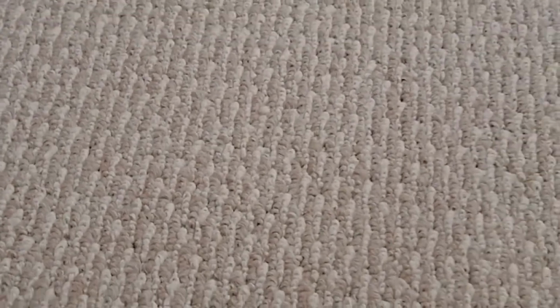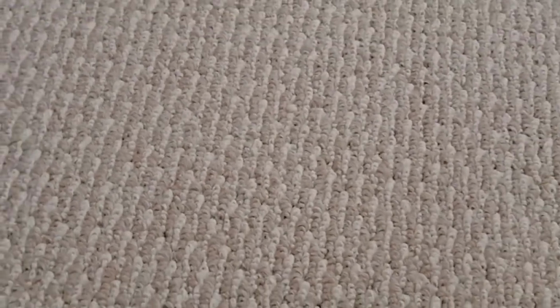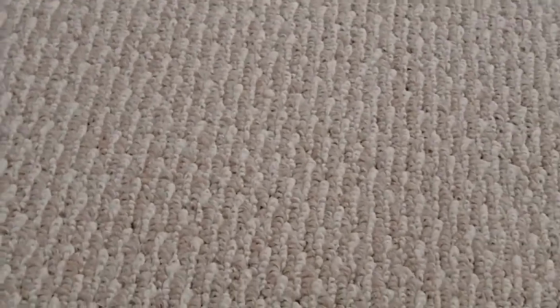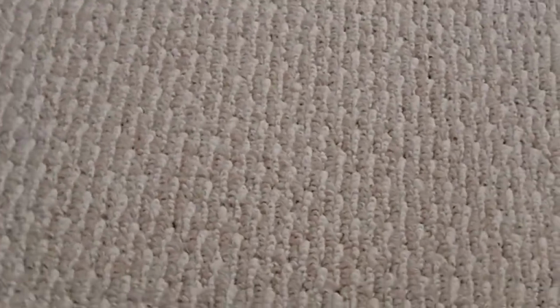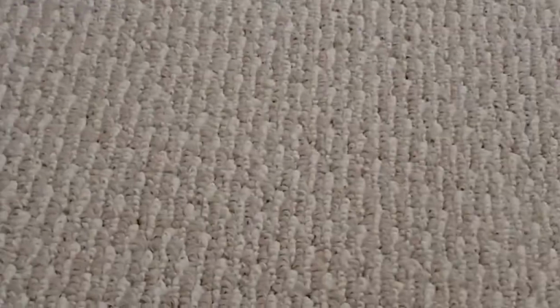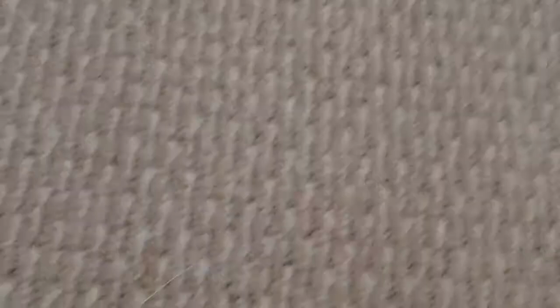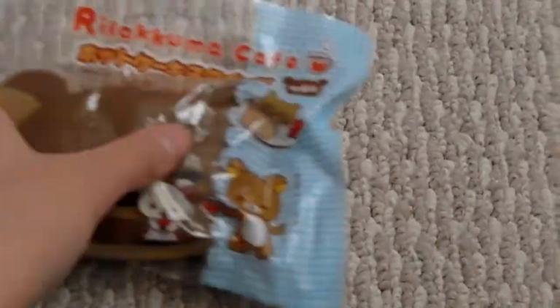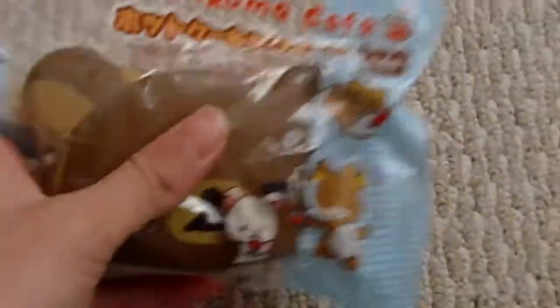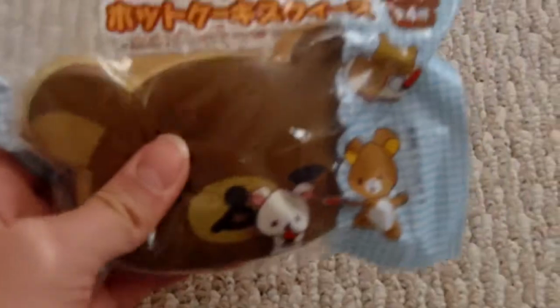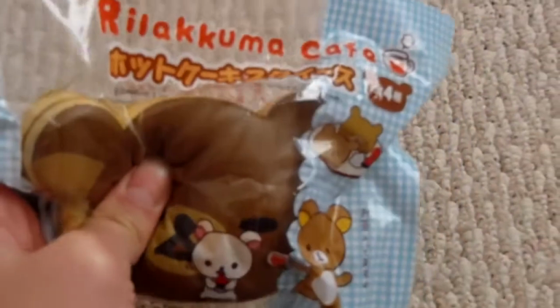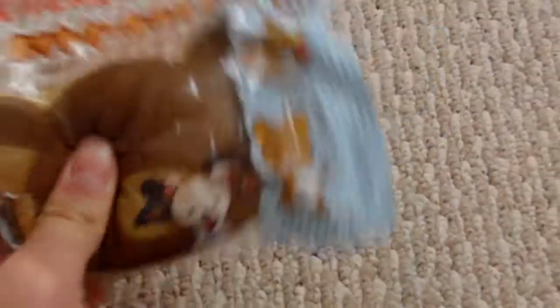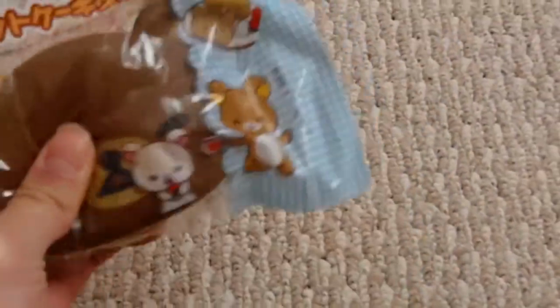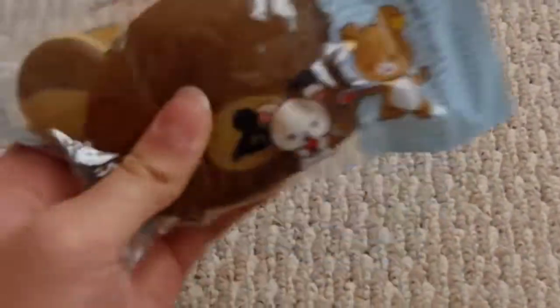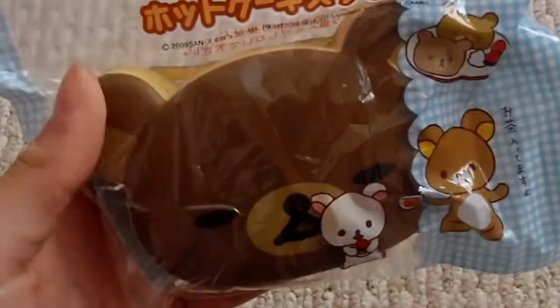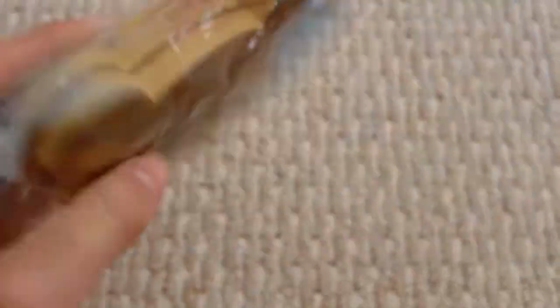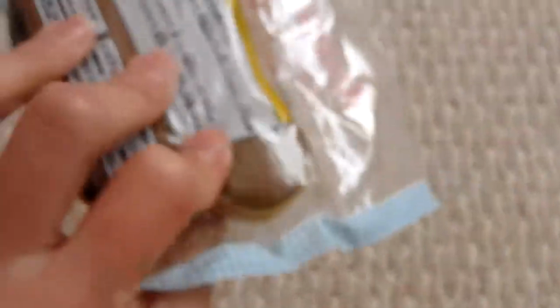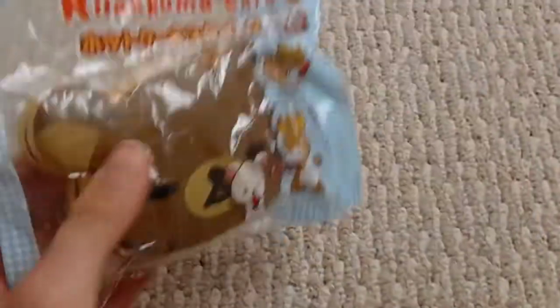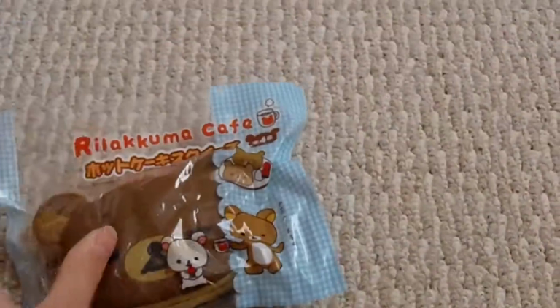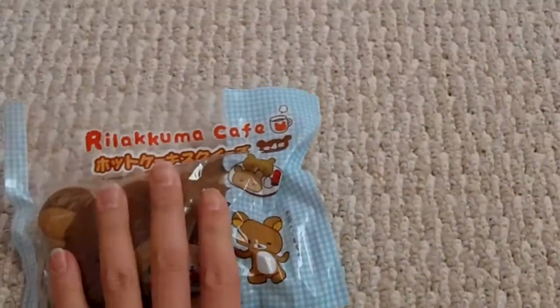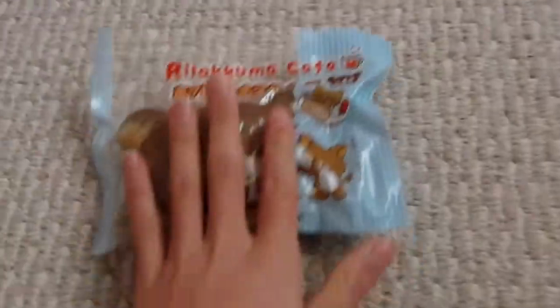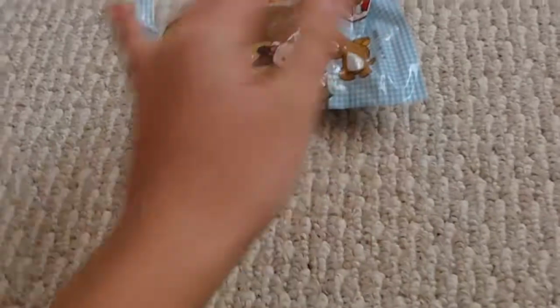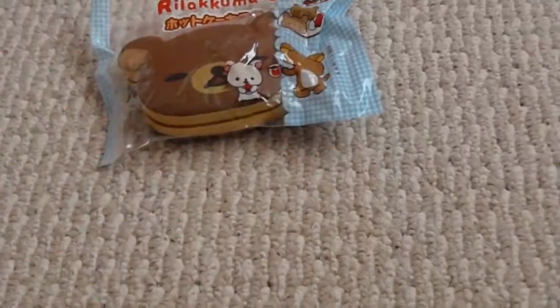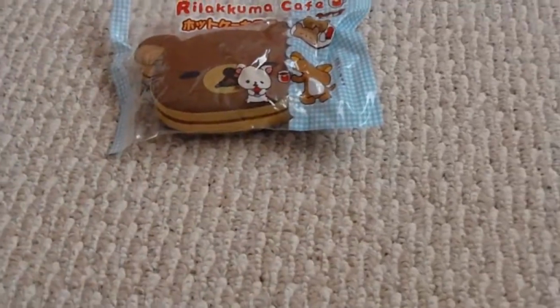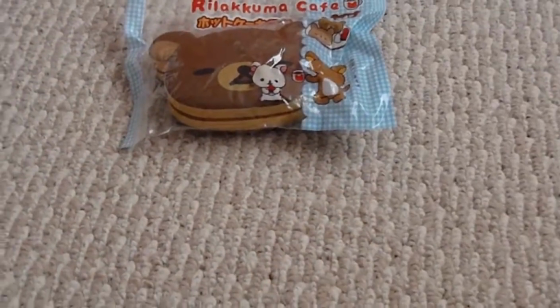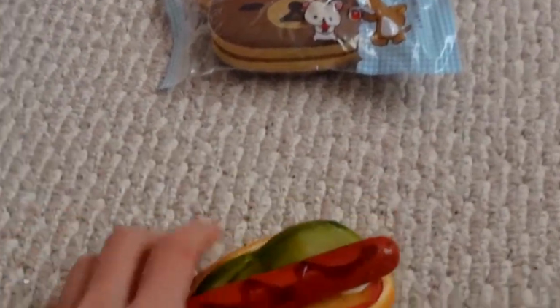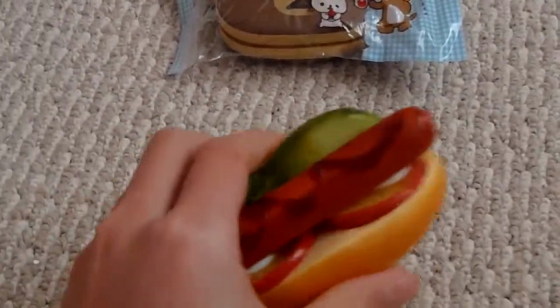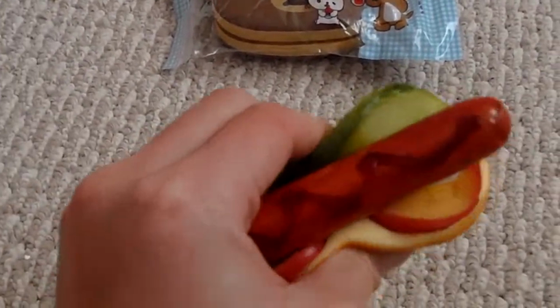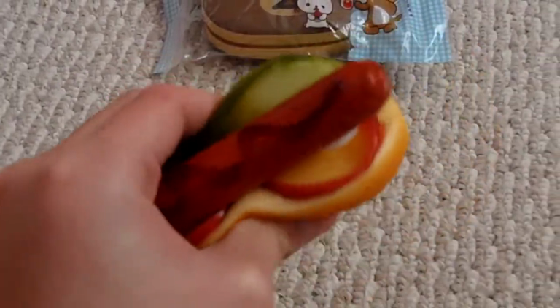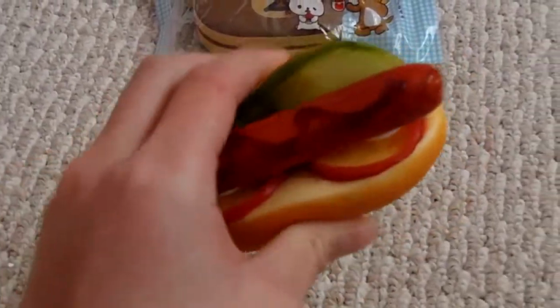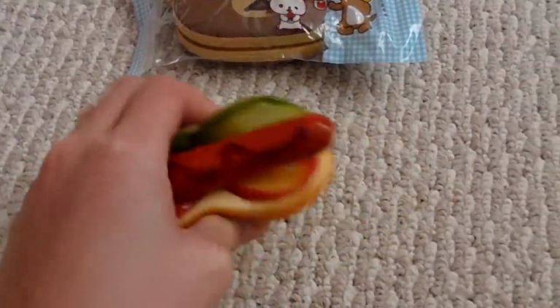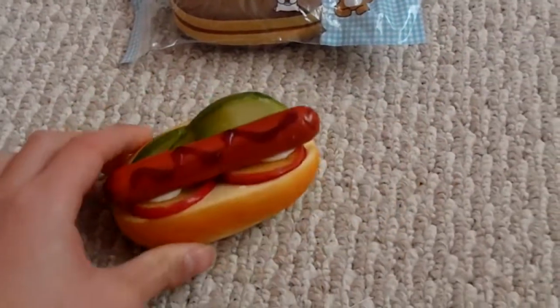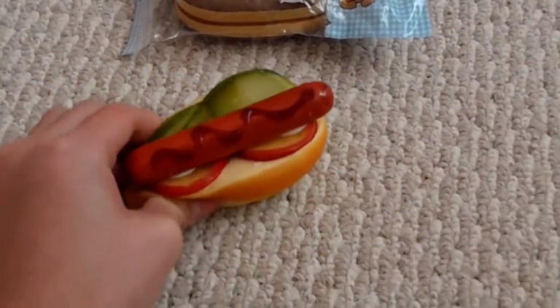The first thing I got was this Rilakkuma Cafe Pancake Squishy and it's in its original packaging. Then I got this Hot Dog Squishy and it's super squishy and it looks realistic.